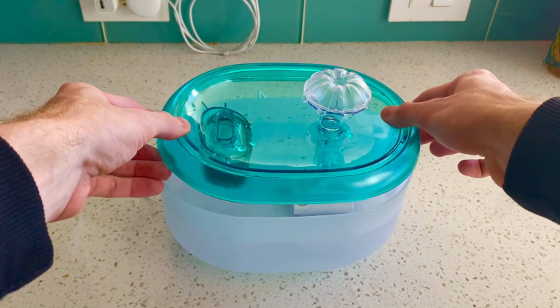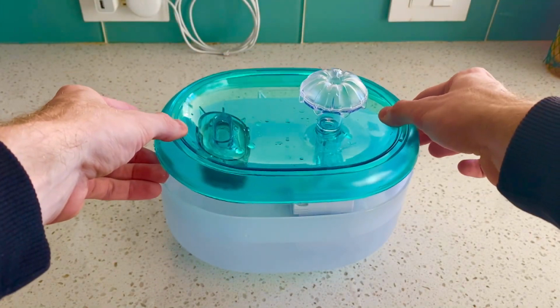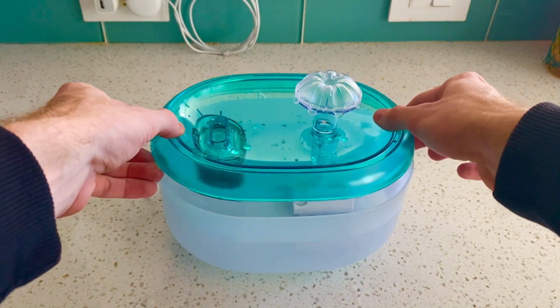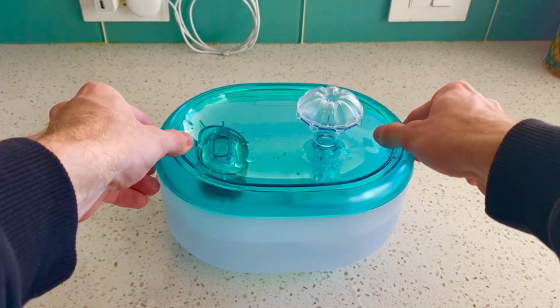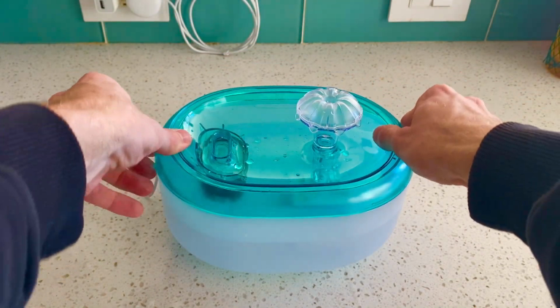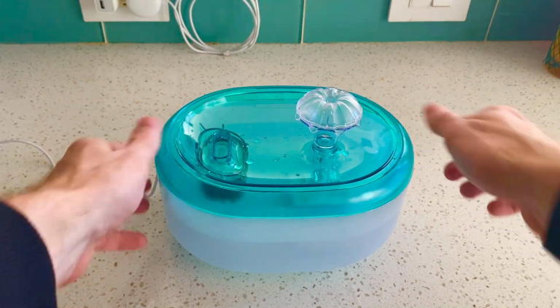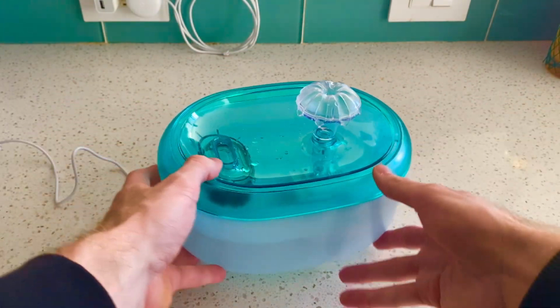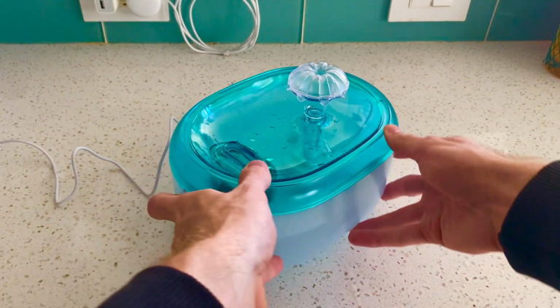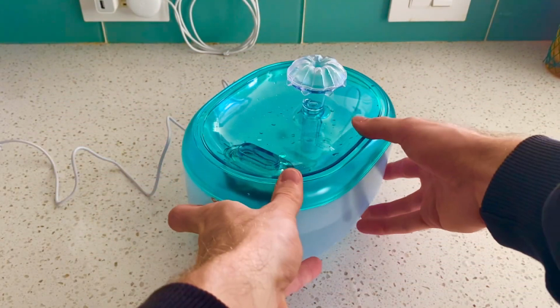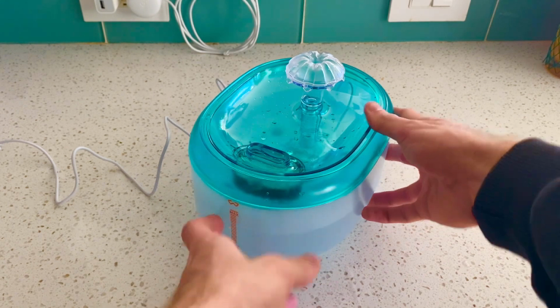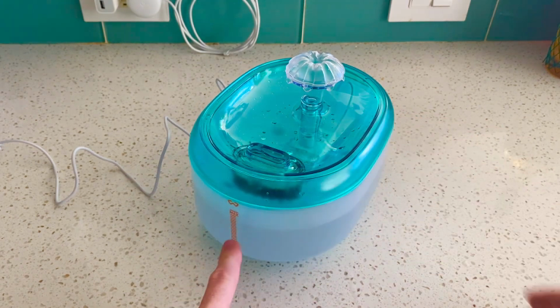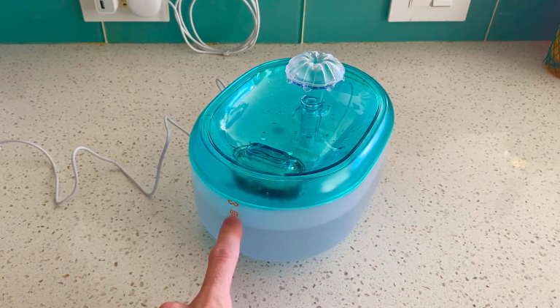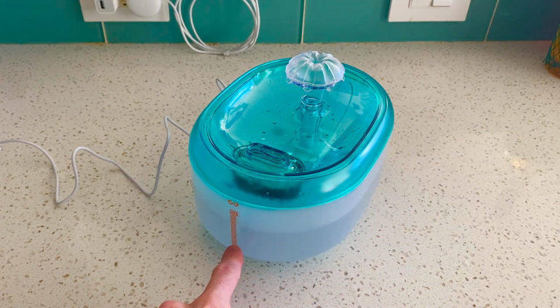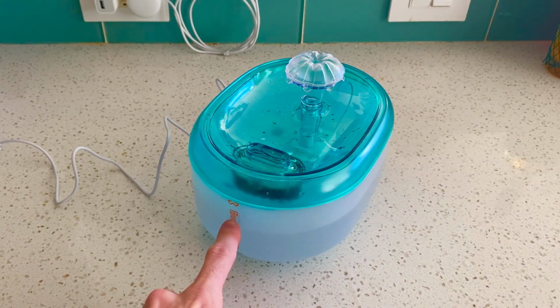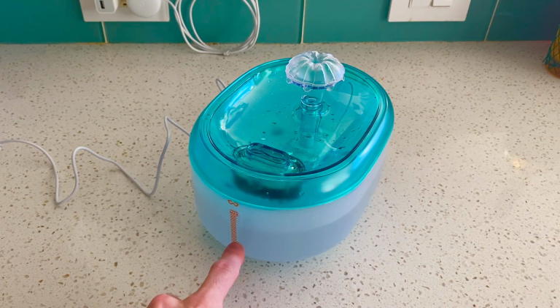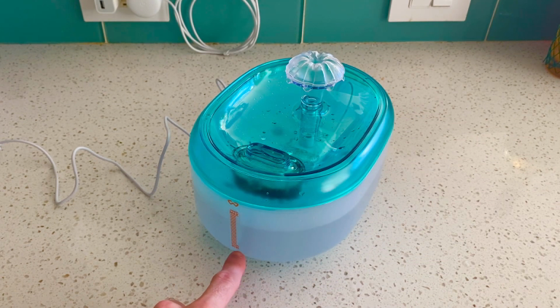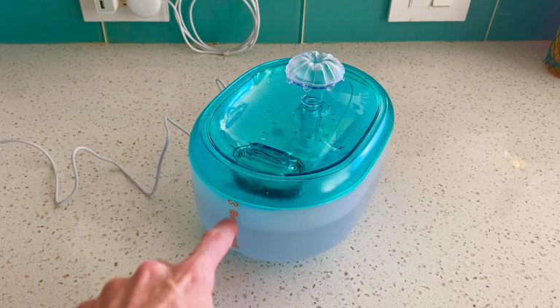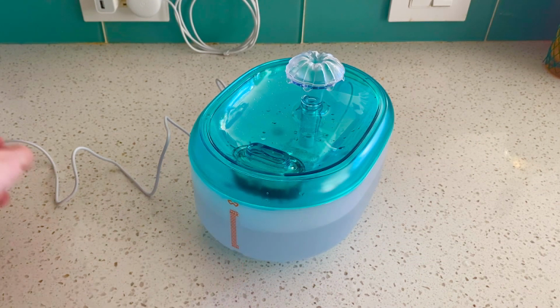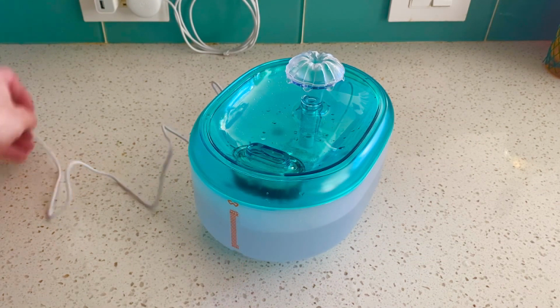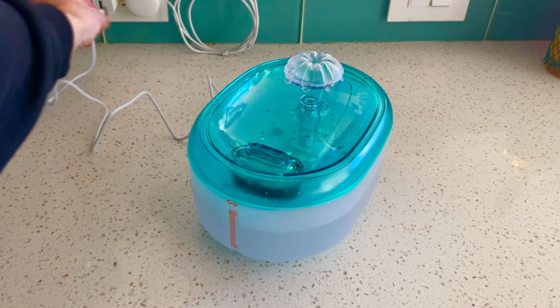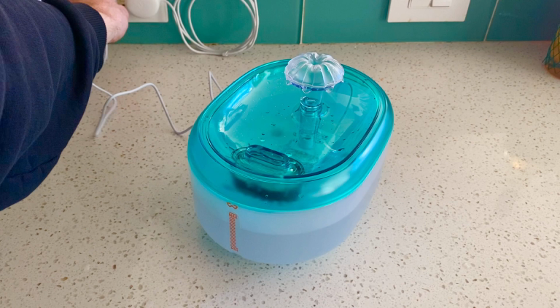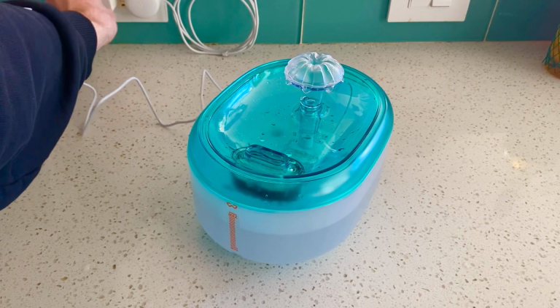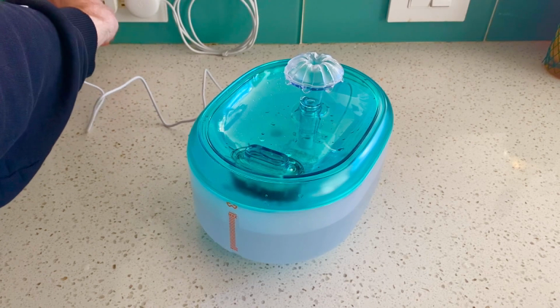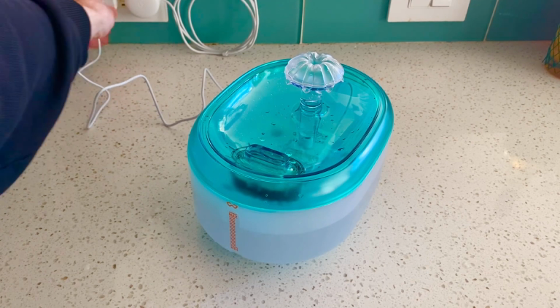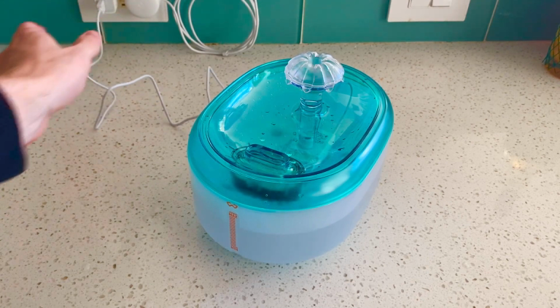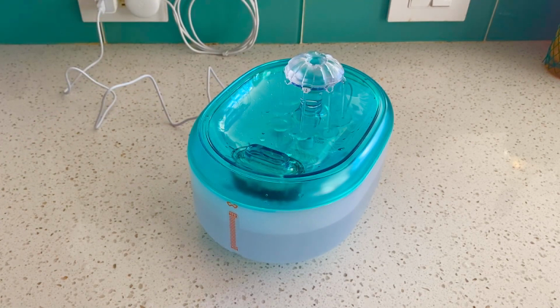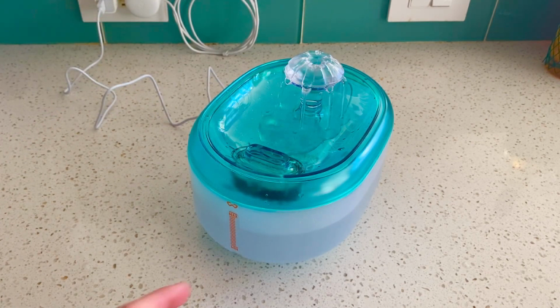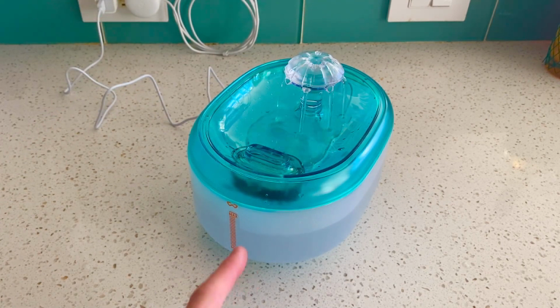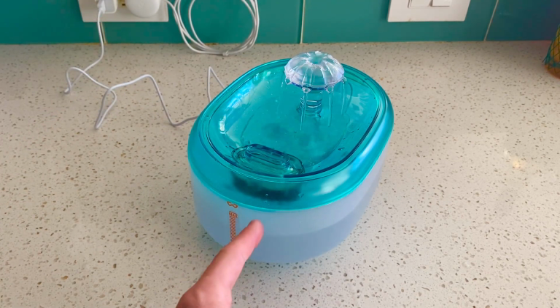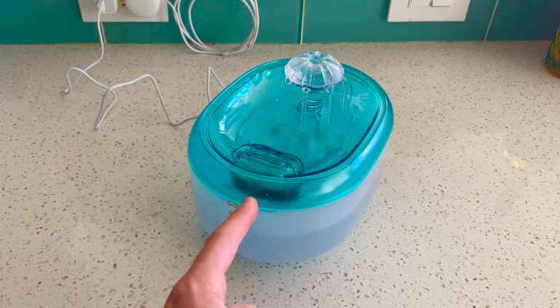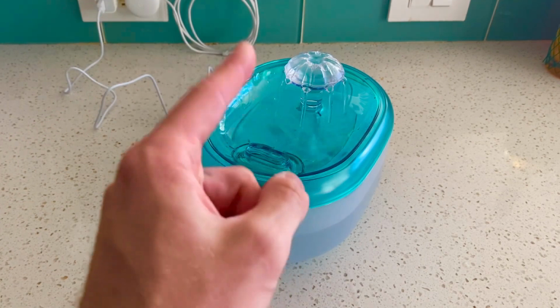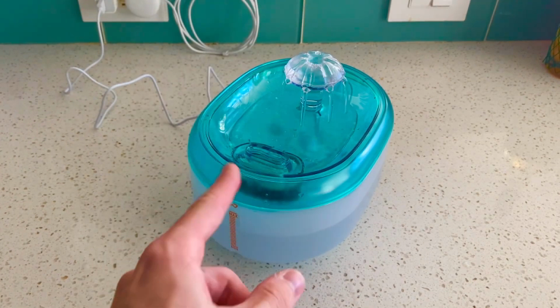All you got to do, place it back on there, make sure the basin itself is between the min and the max, and then plug it in to a five watt charger, and you got yourself a water fountain.